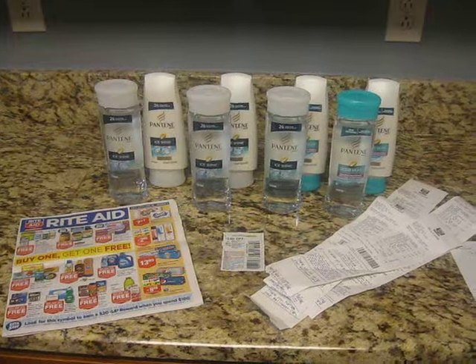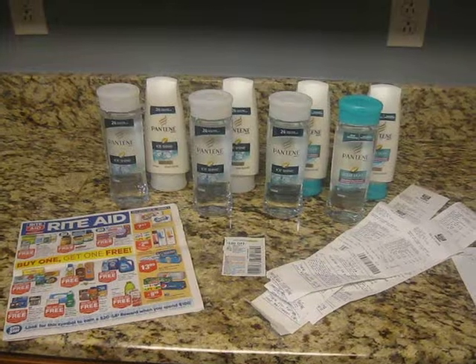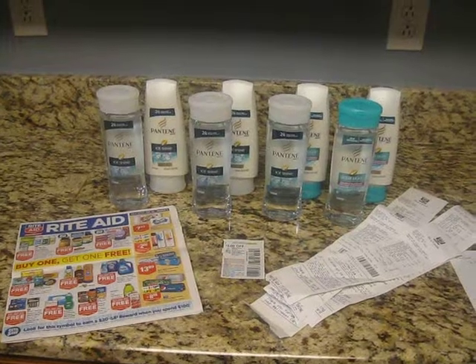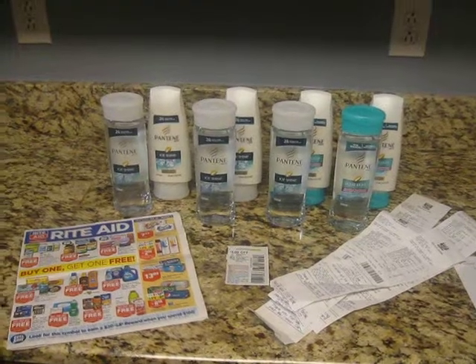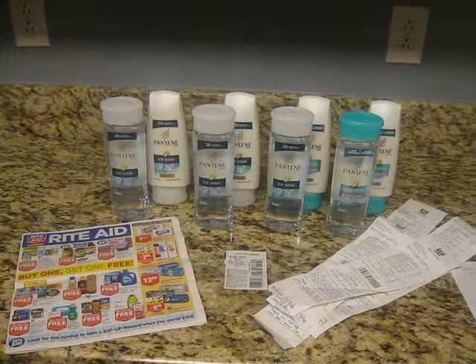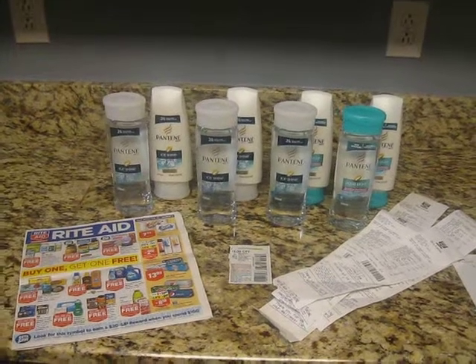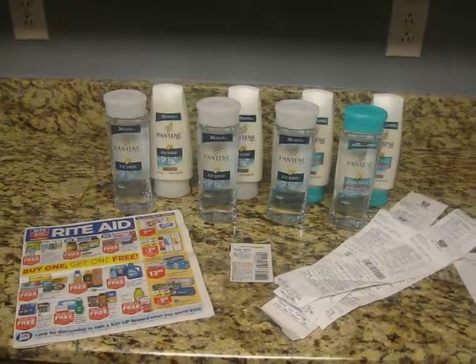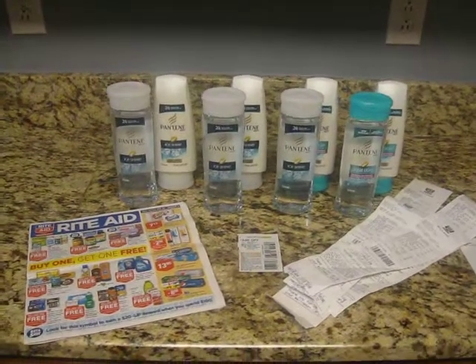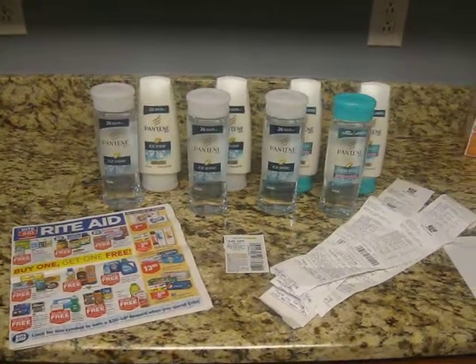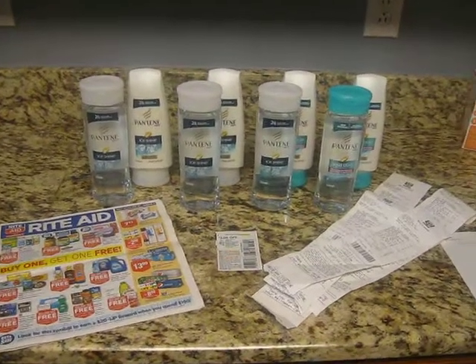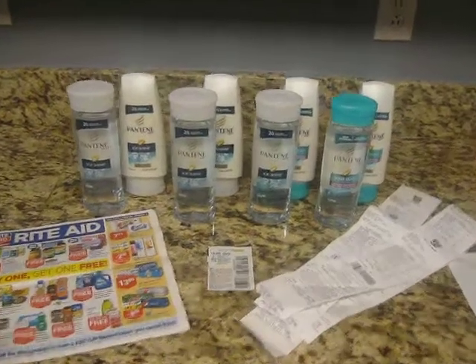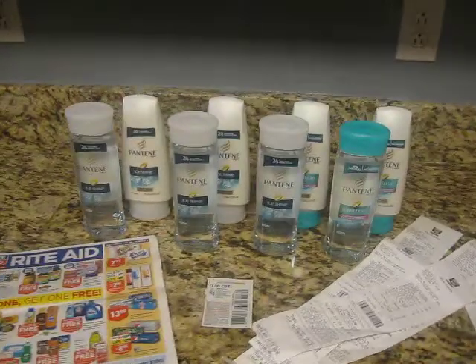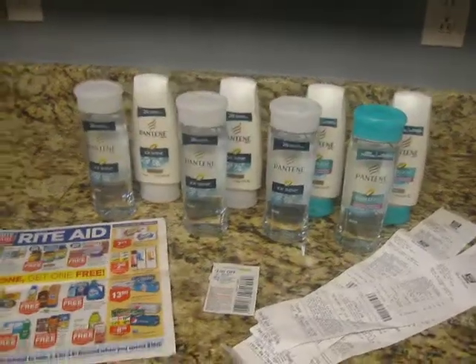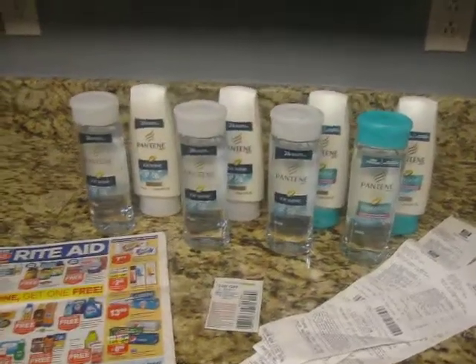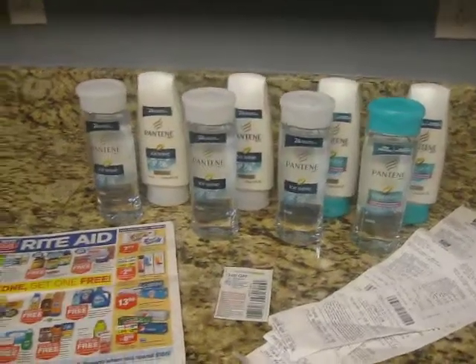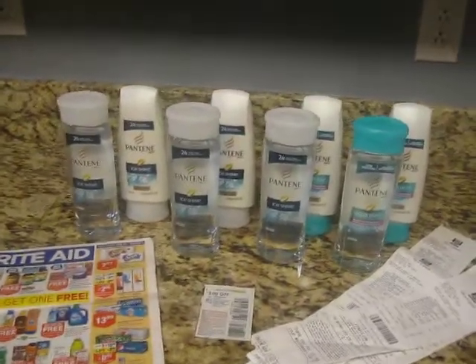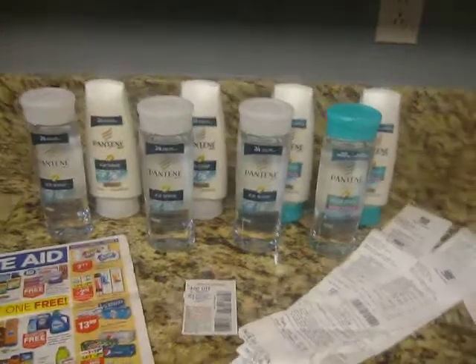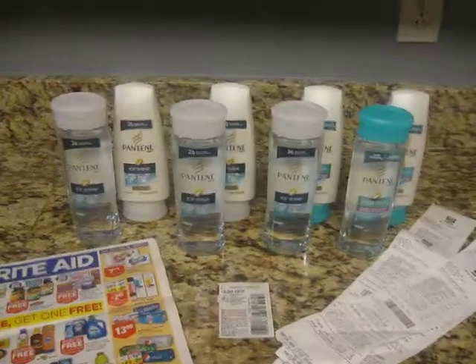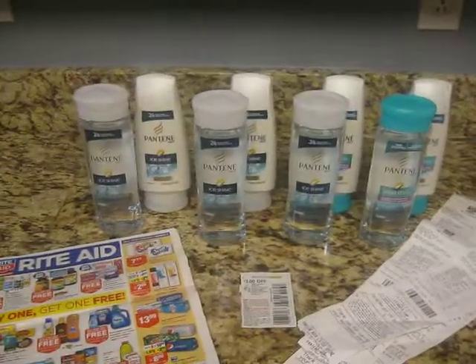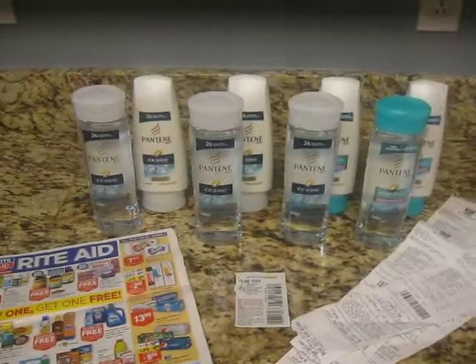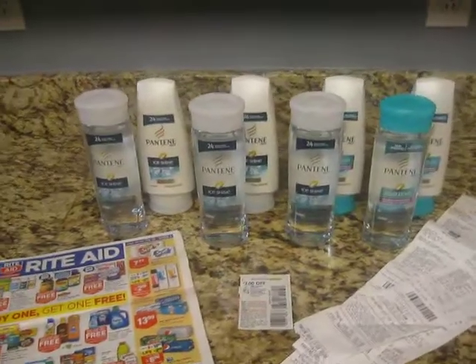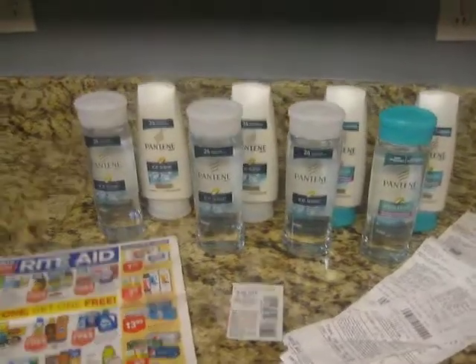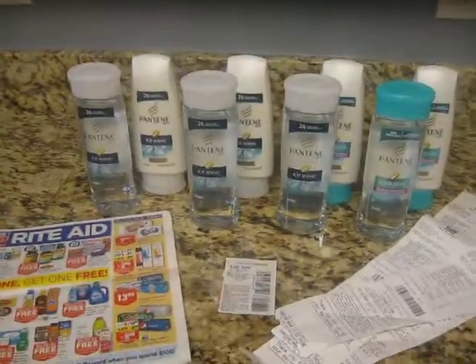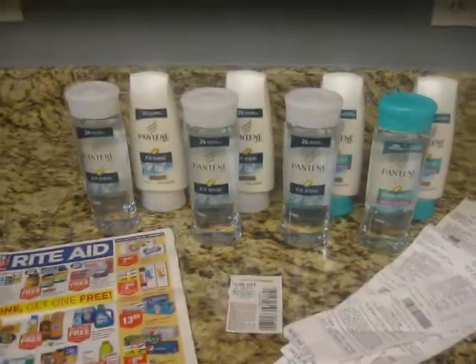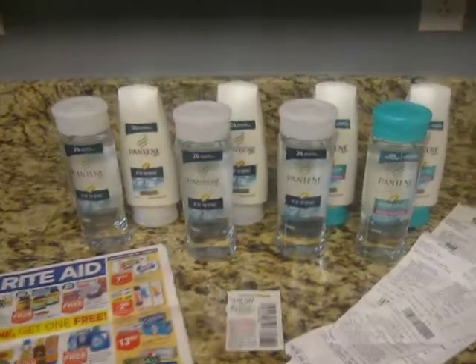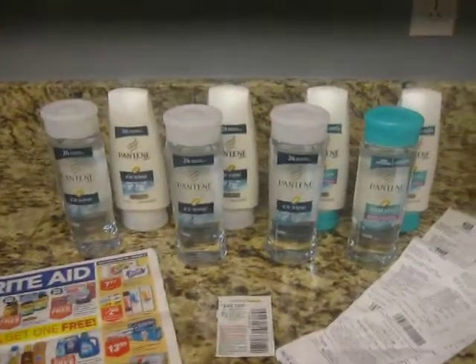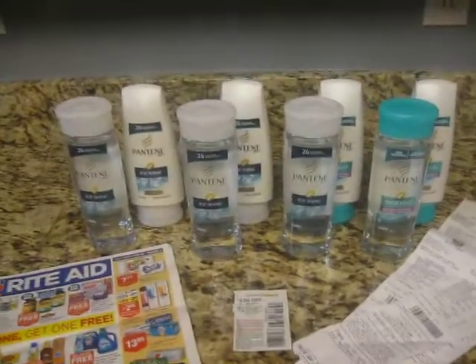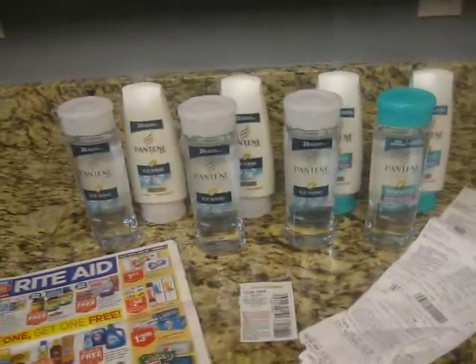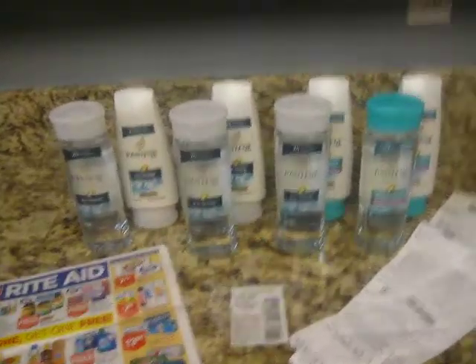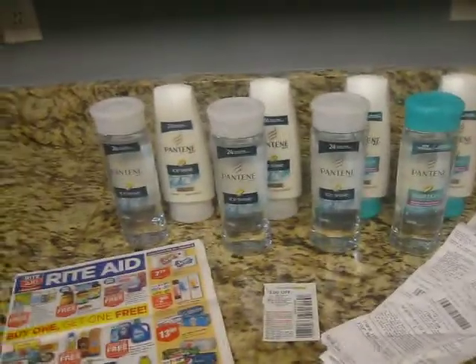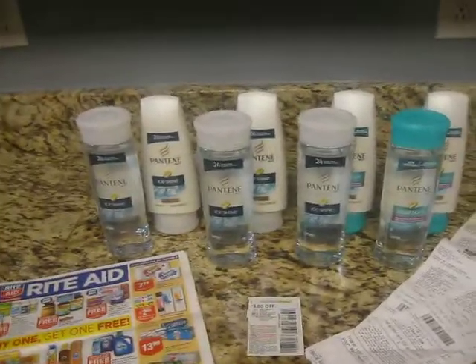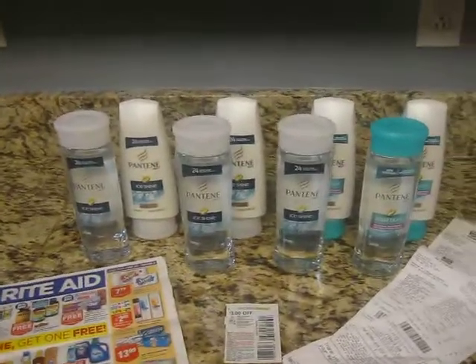Hello everyone, it's Tammy from Bring On The Coupon, and I'm sure you've seen a lot of videos about the Pantene at Rite Aid, but if you haven't...